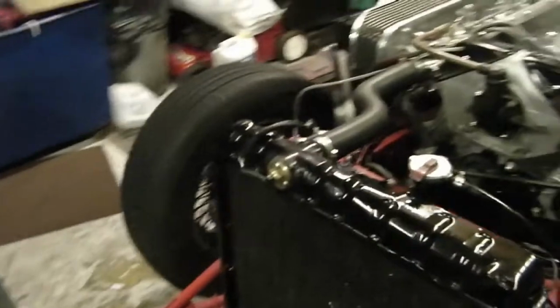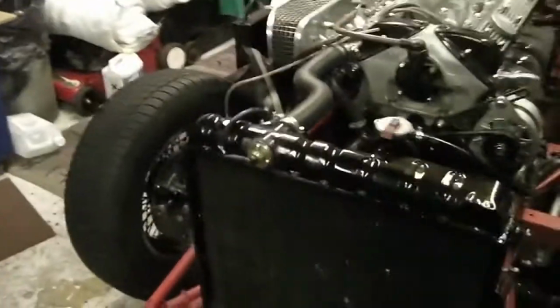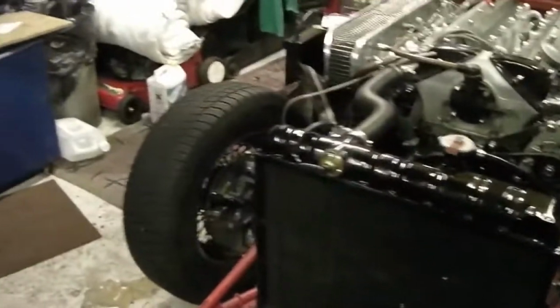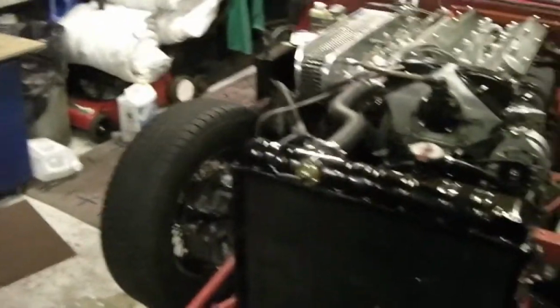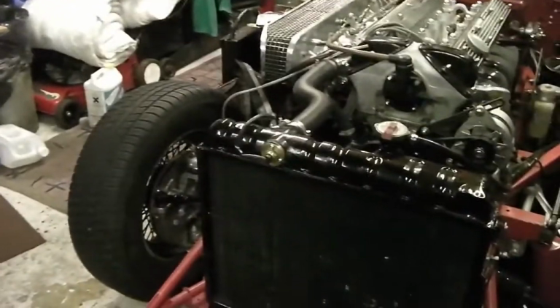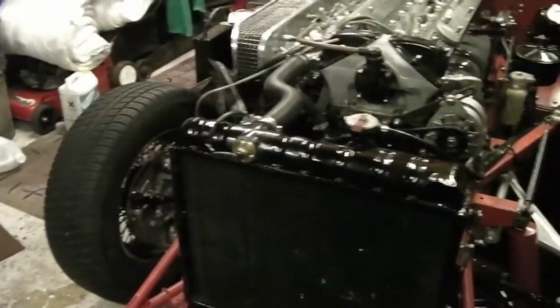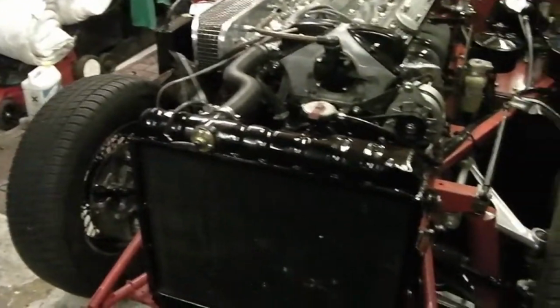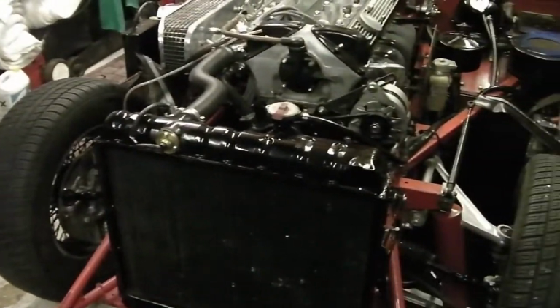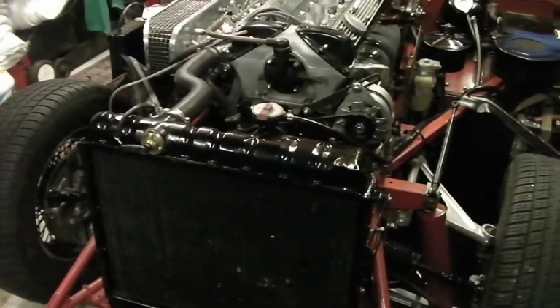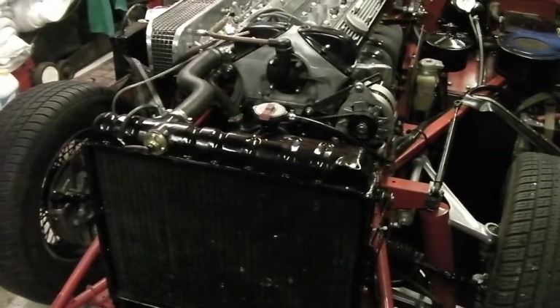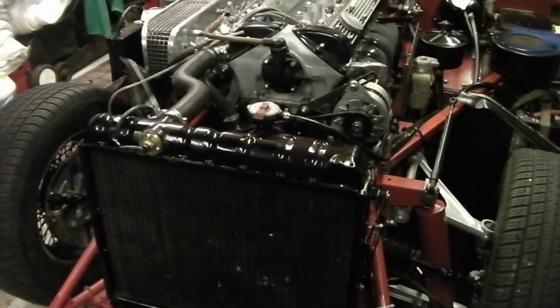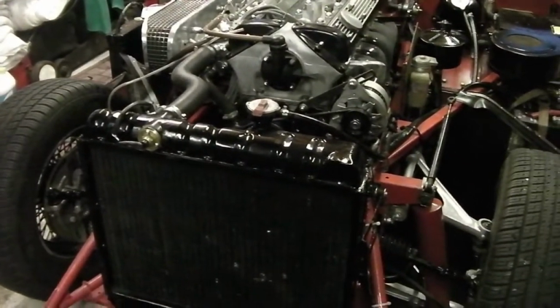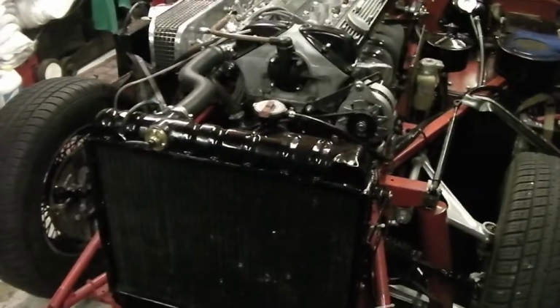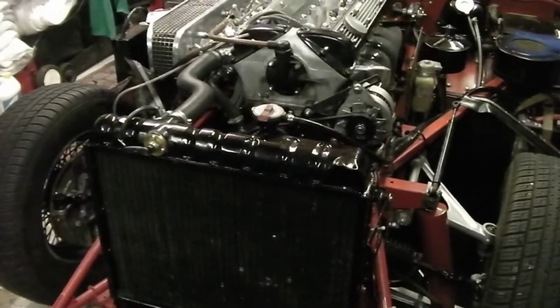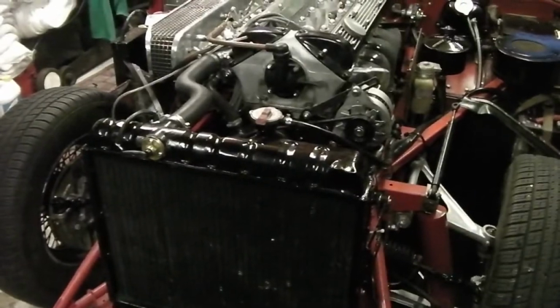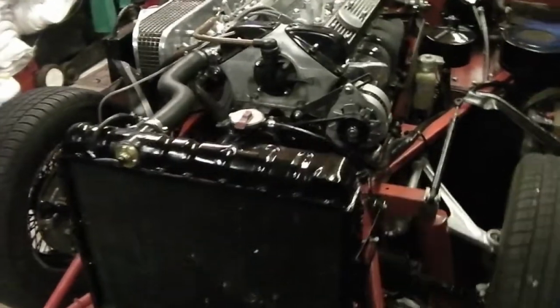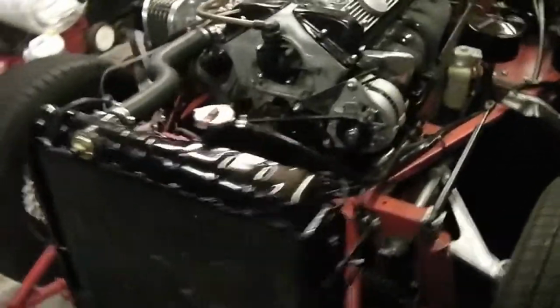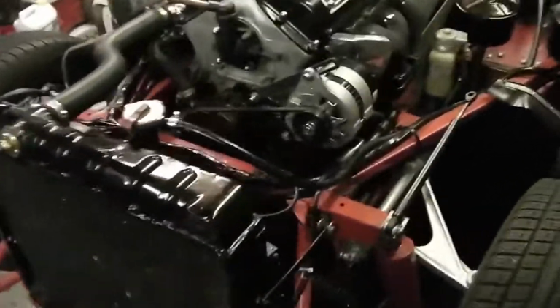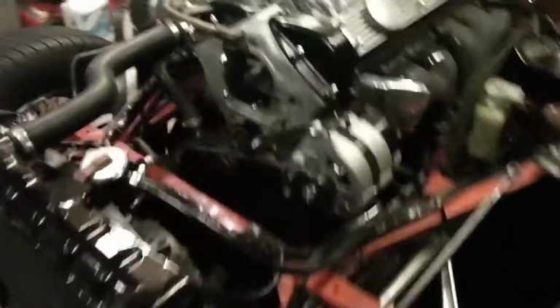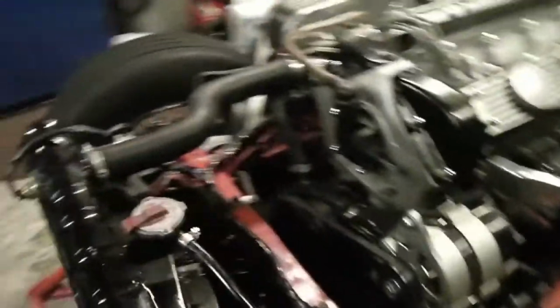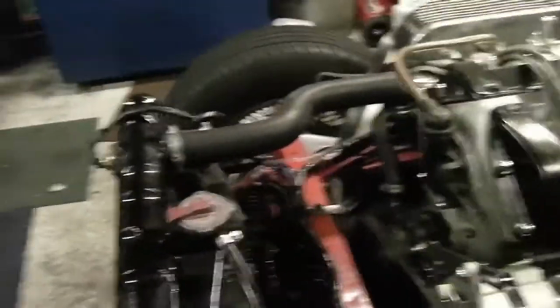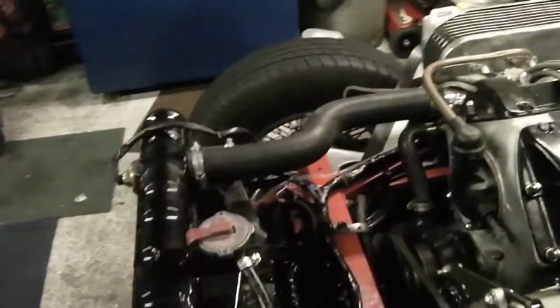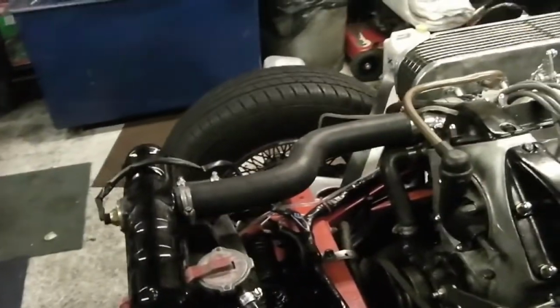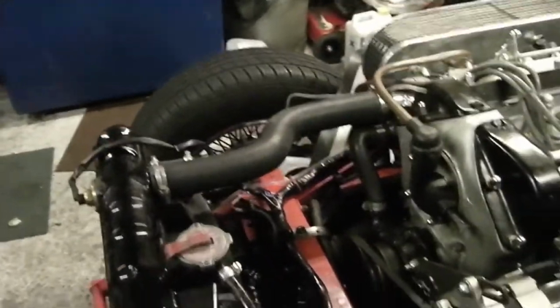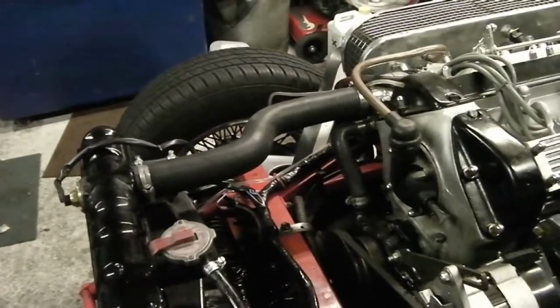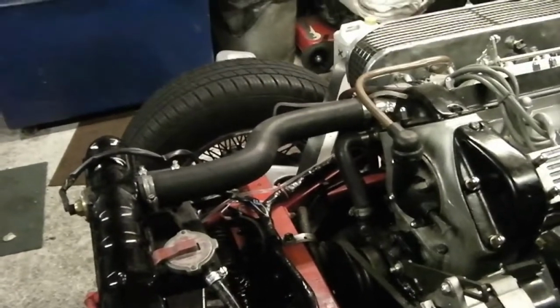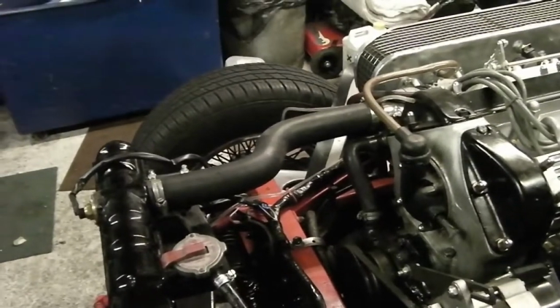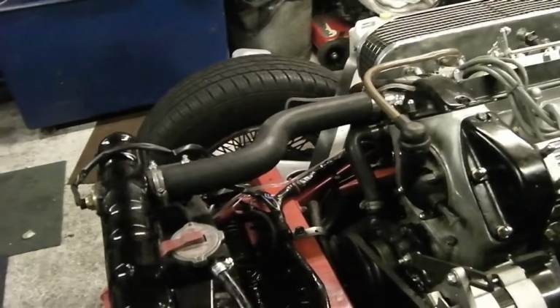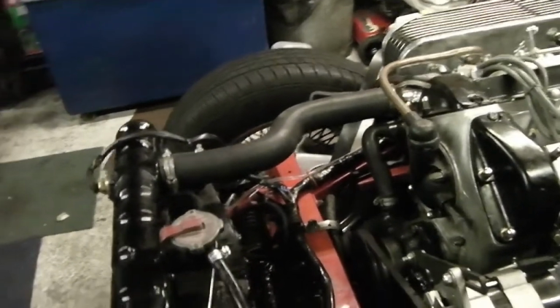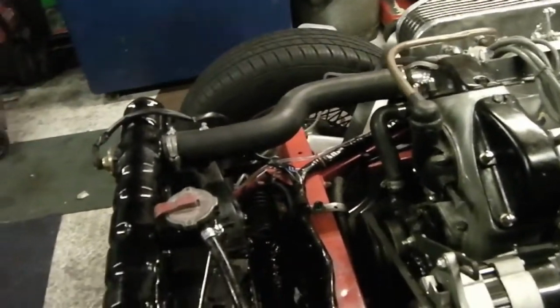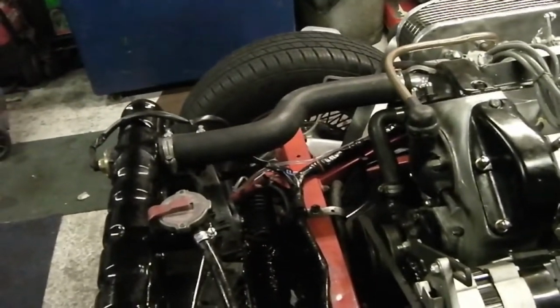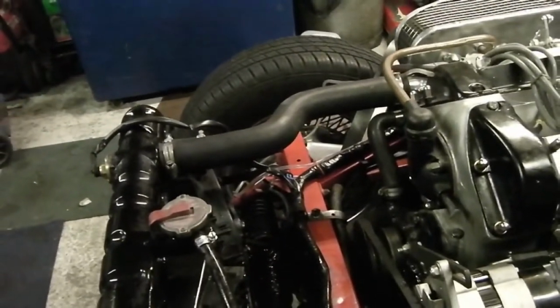One steering rack — 1970 E-Type Jag power steering, right-hand drive — refurbished. It's taking about a day to a day and a half to do it all, but it's a job that pretty well anyone can do.